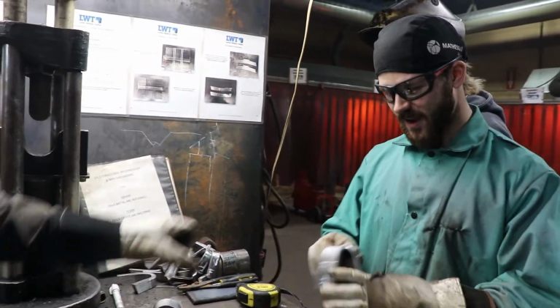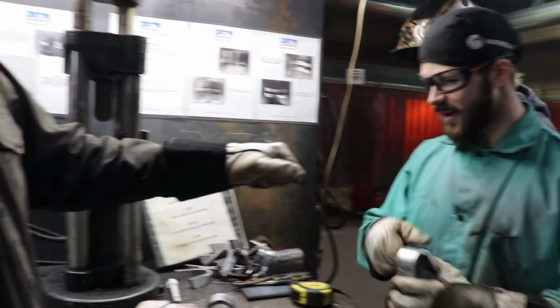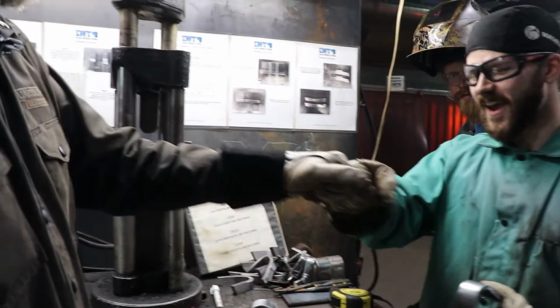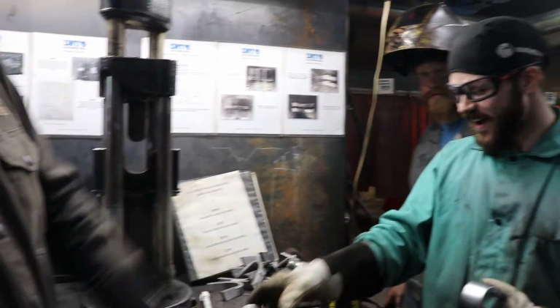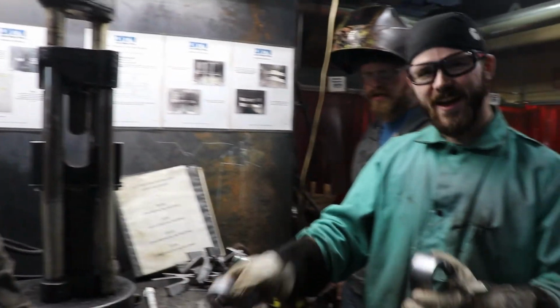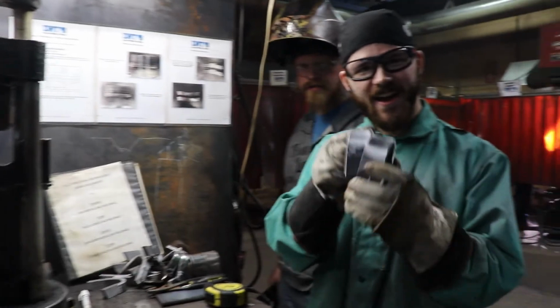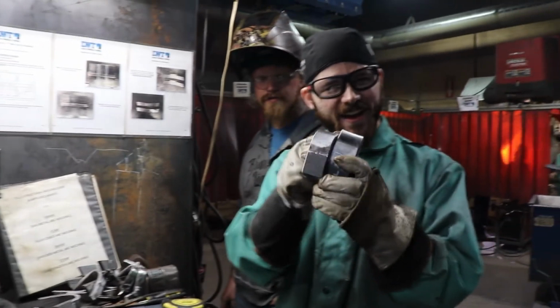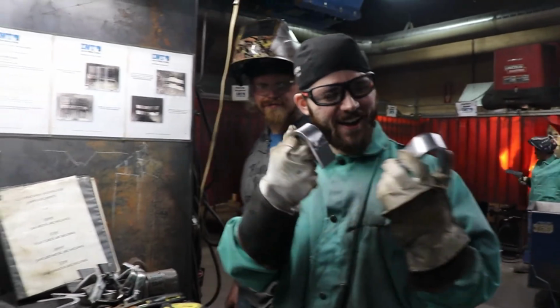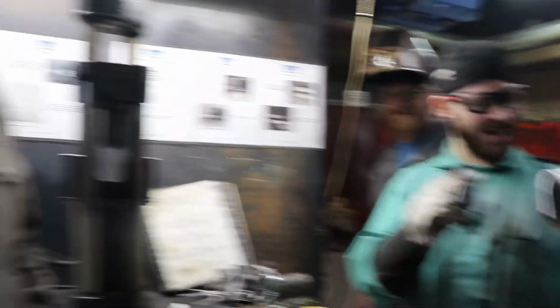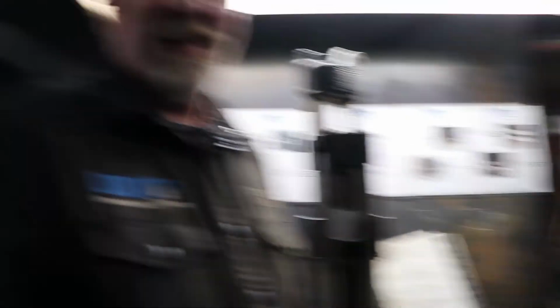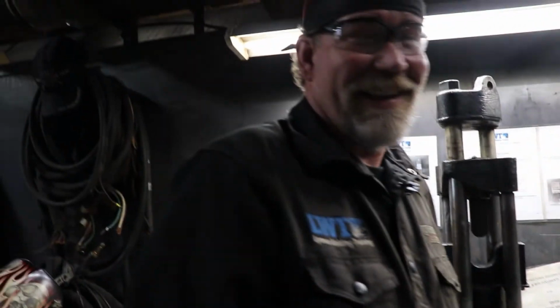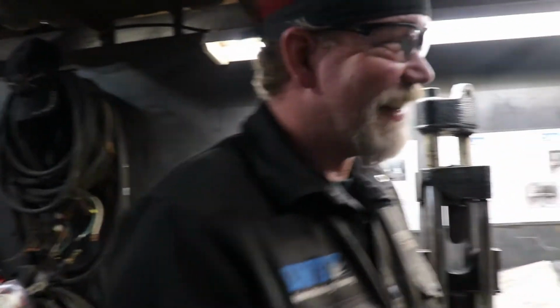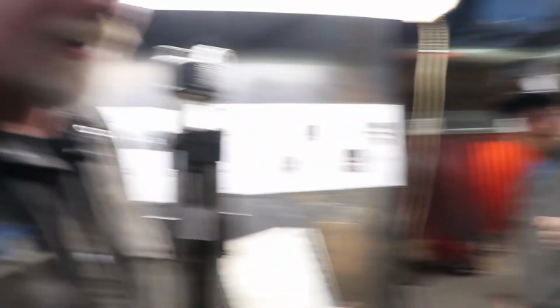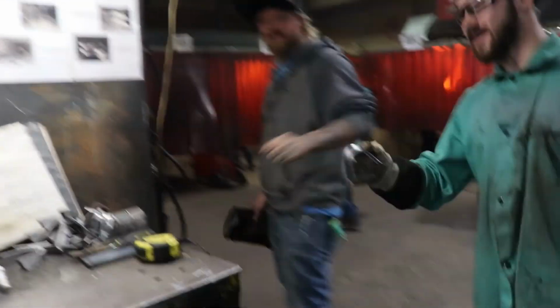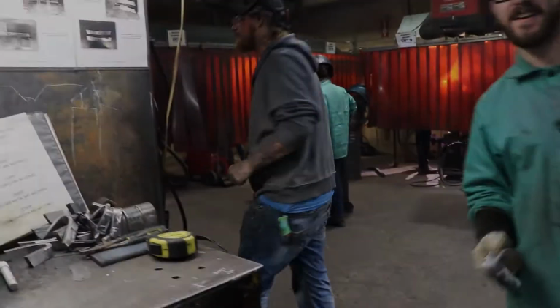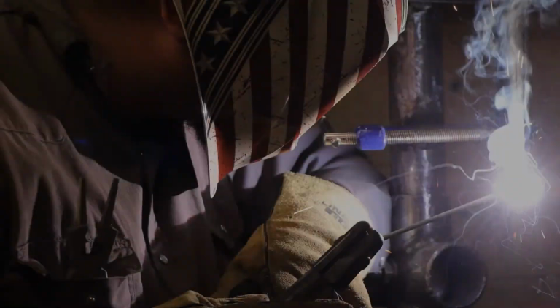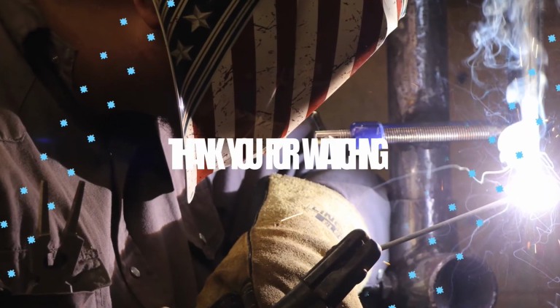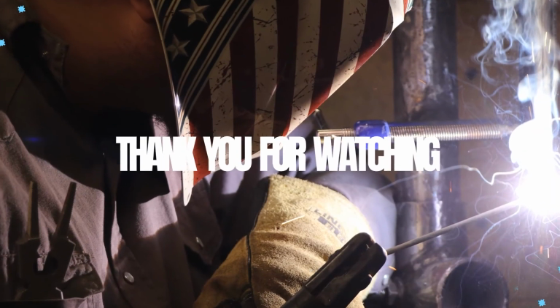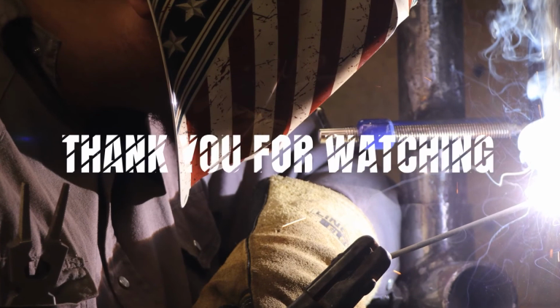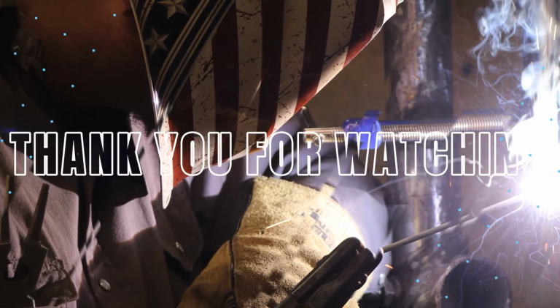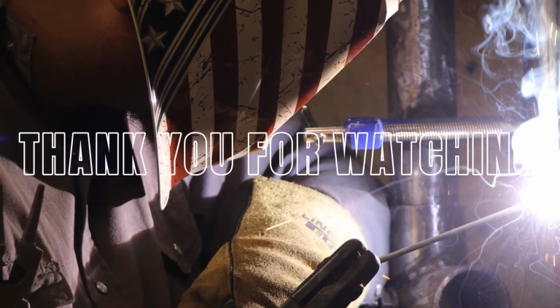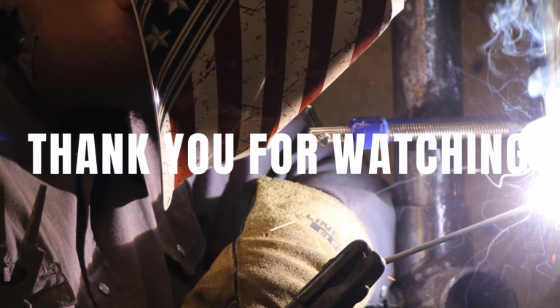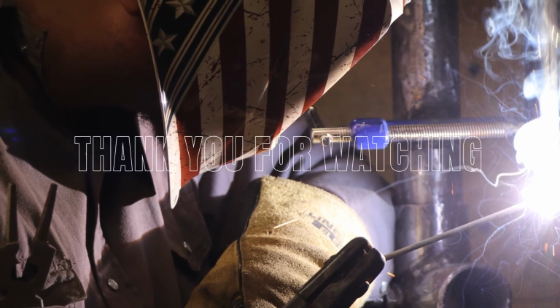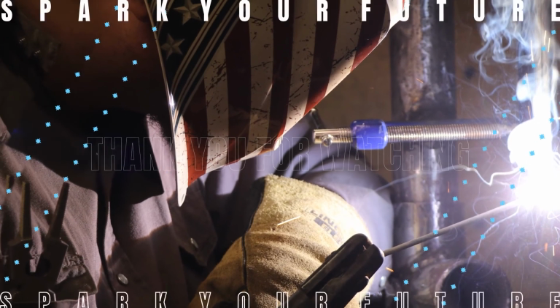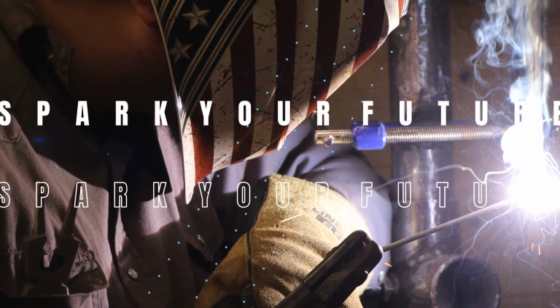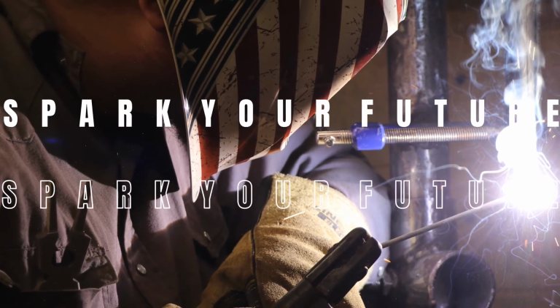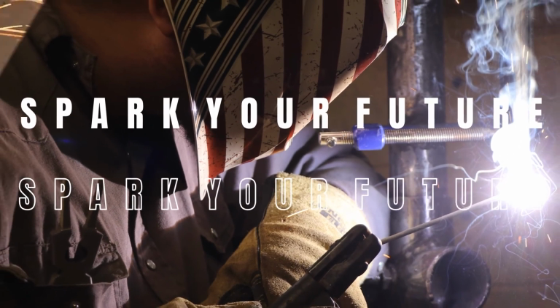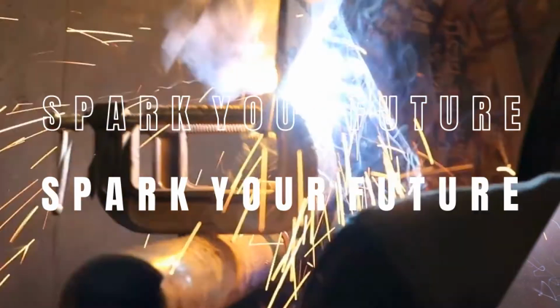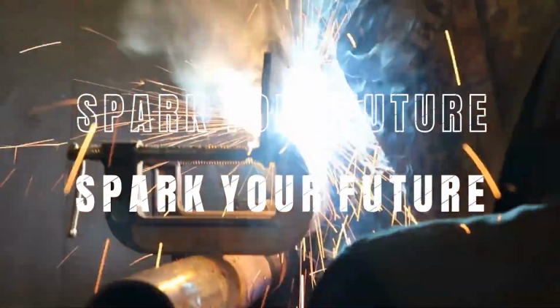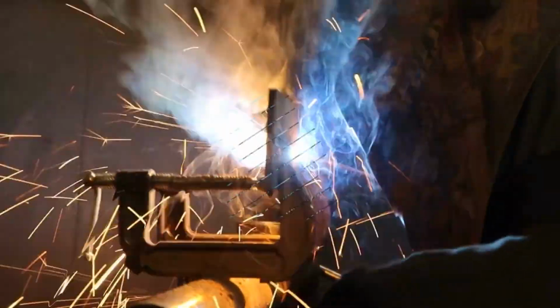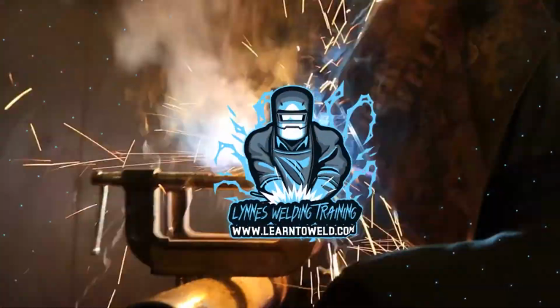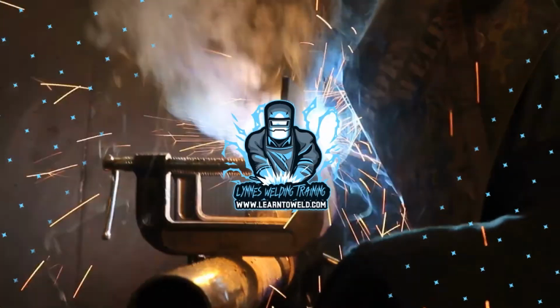Good job there, Max. All right. Good job. Thanks, guys. All right, we'll be right back.